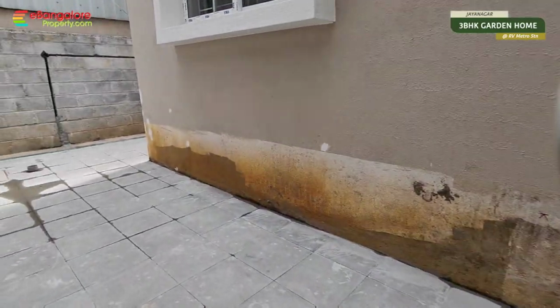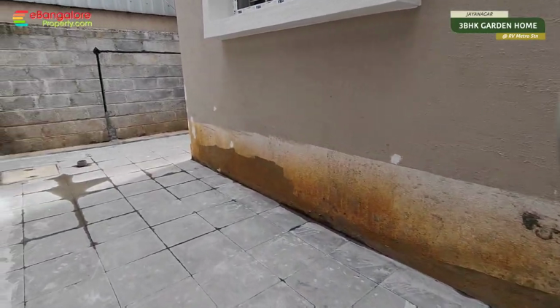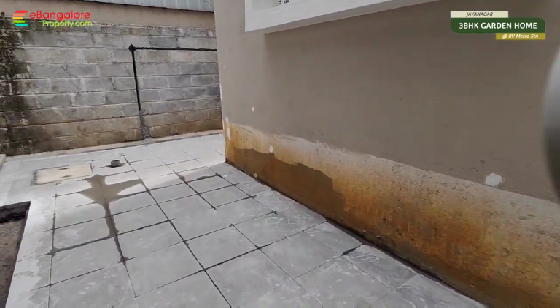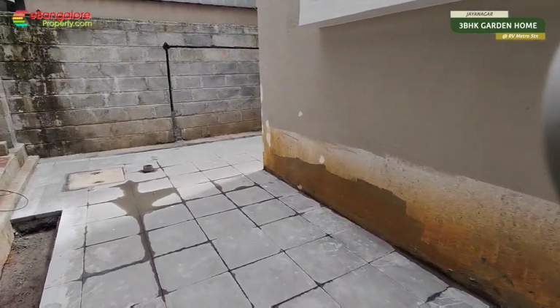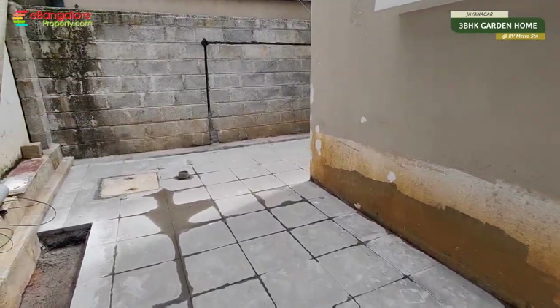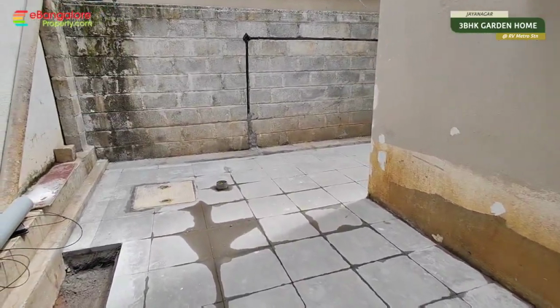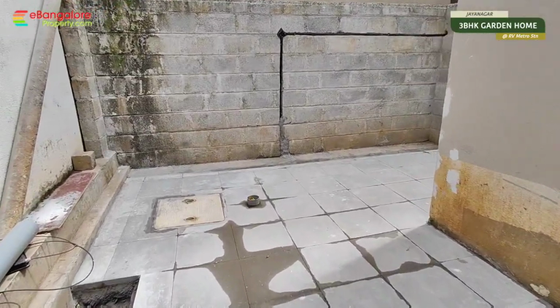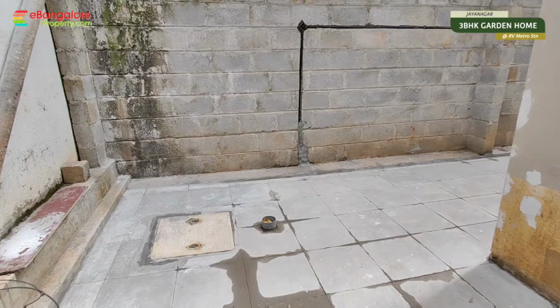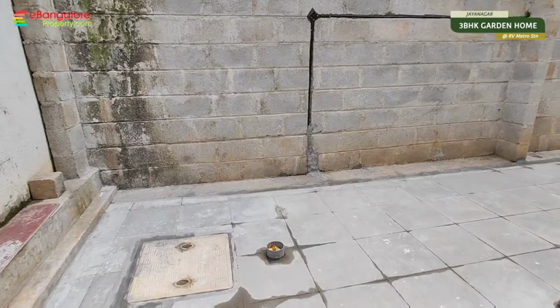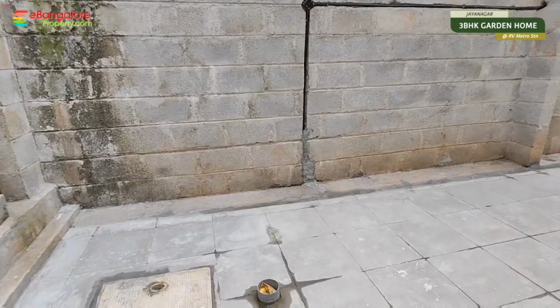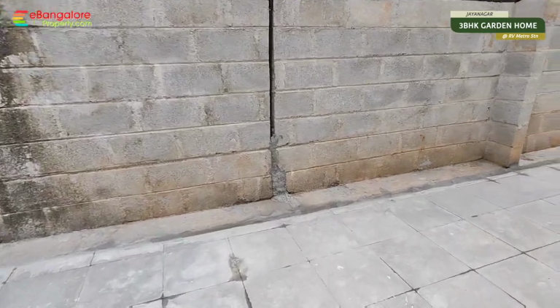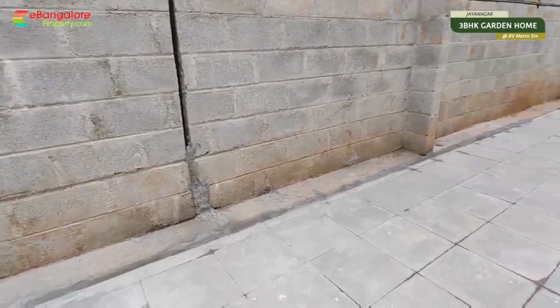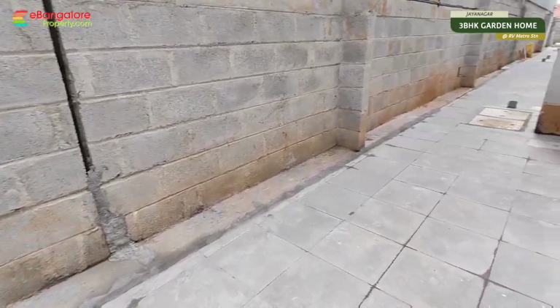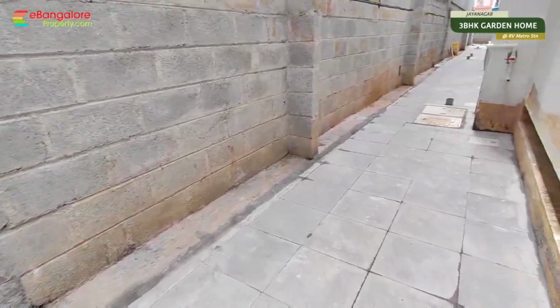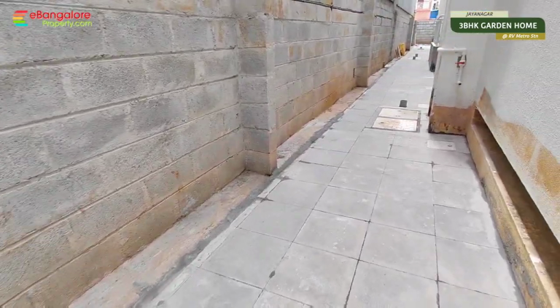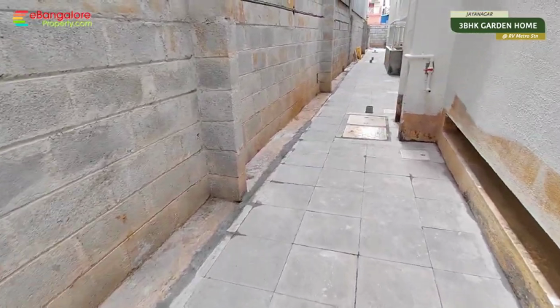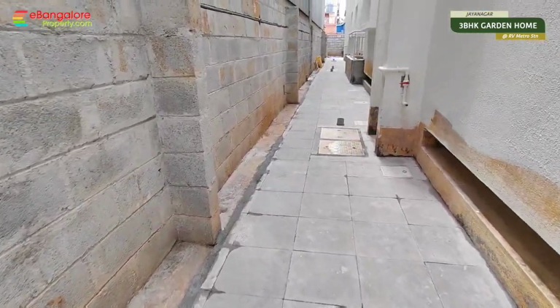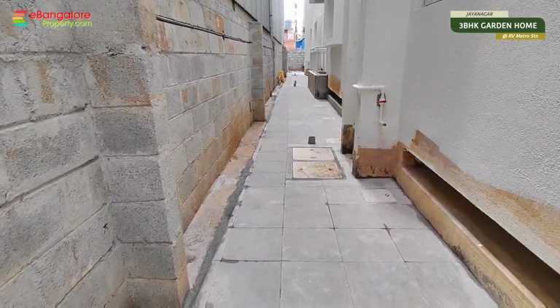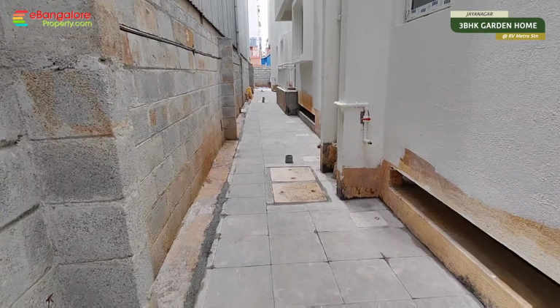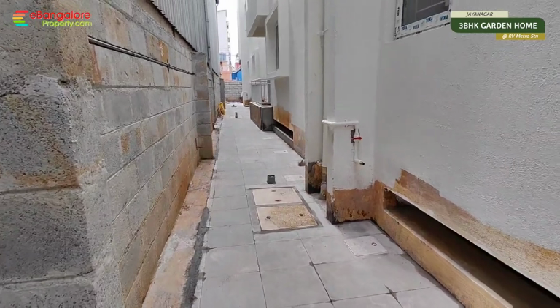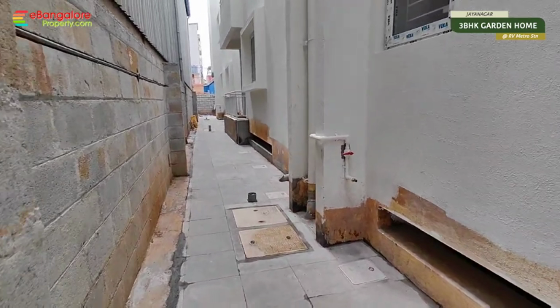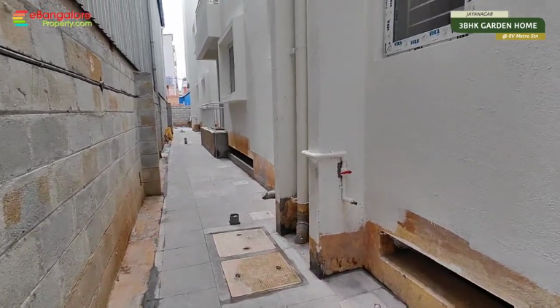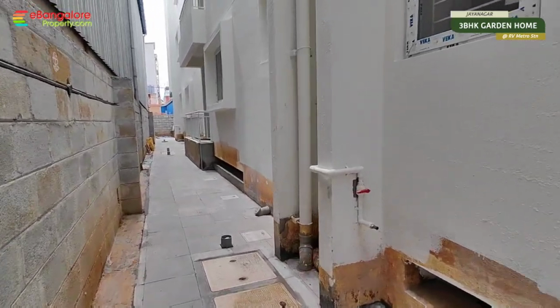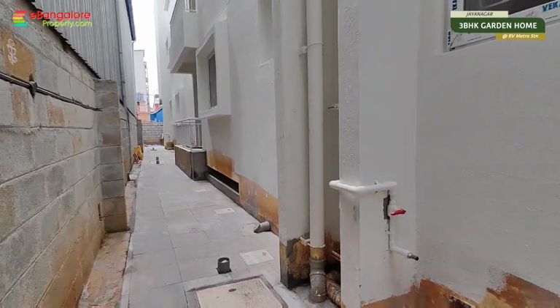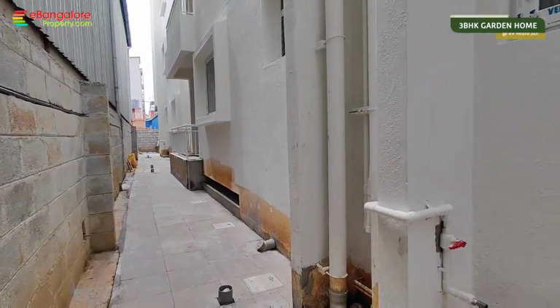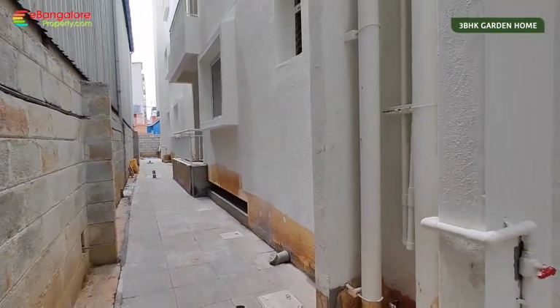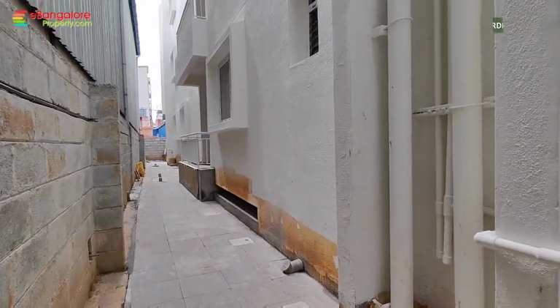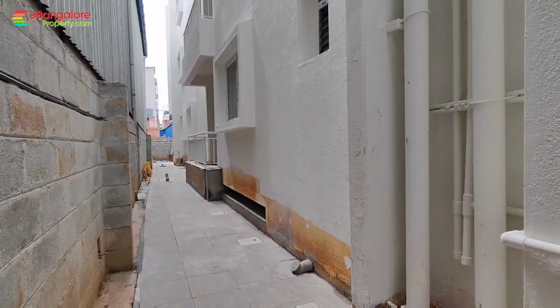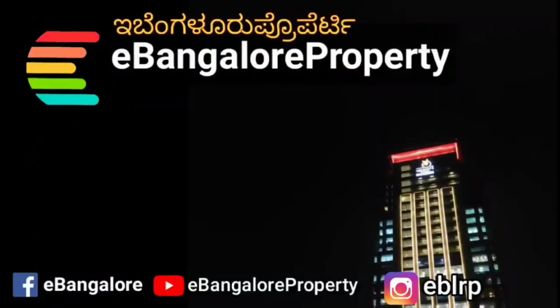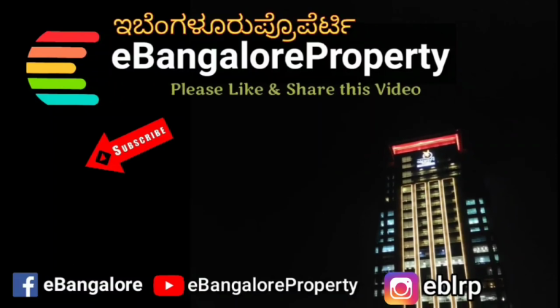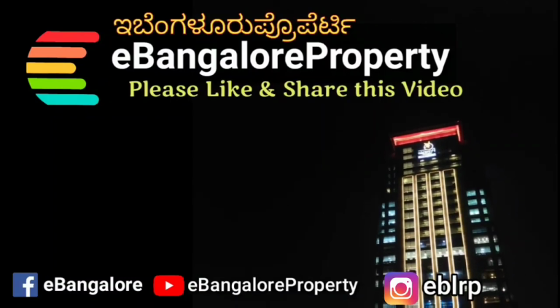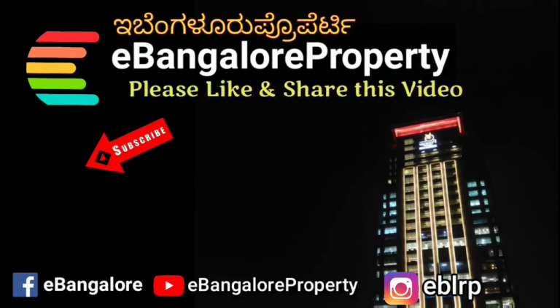The apartment is in the final stages of completion. In a couple of months the complete project will be ready with all the facilities. All of the details are given in the description. Thank you for watching this video — subscribe to our channel for latest properties.